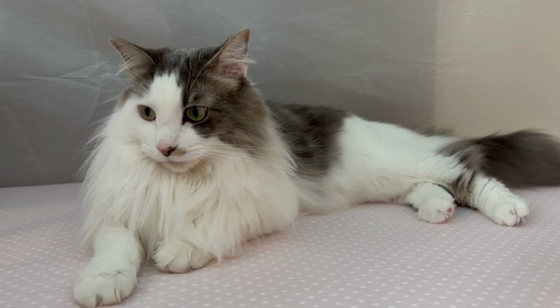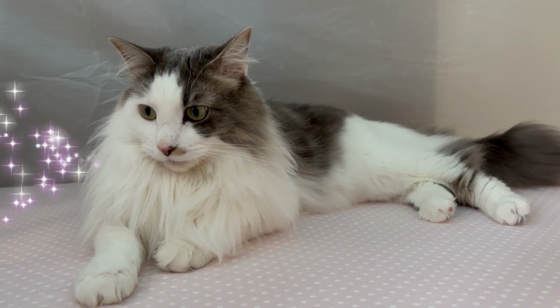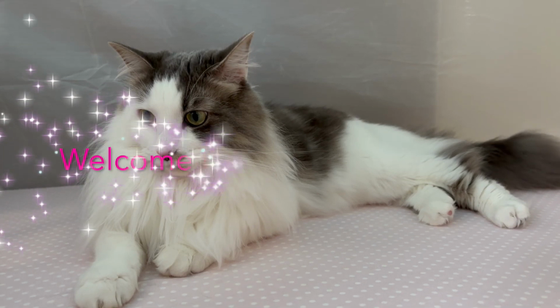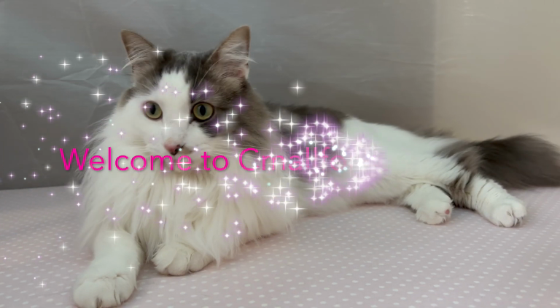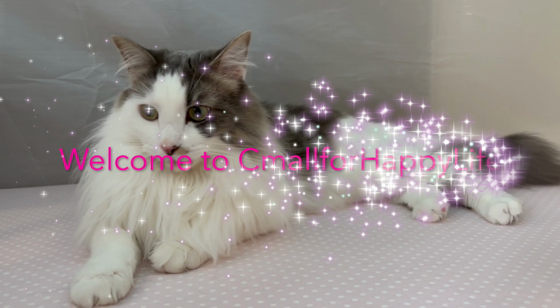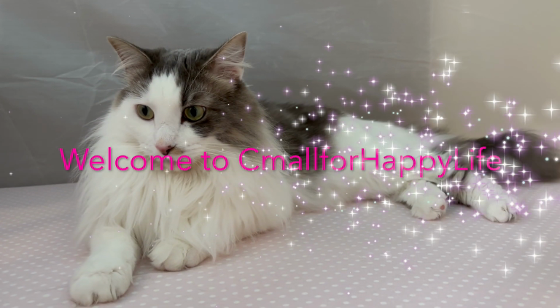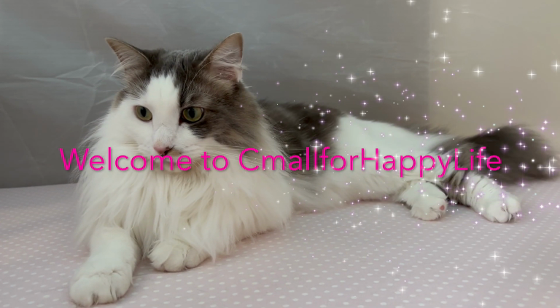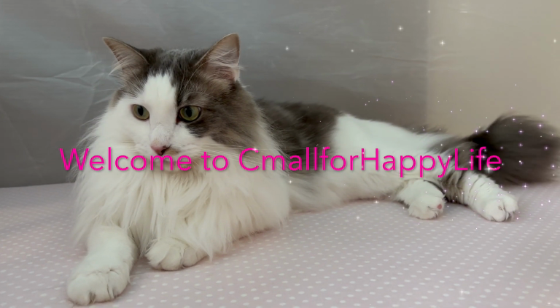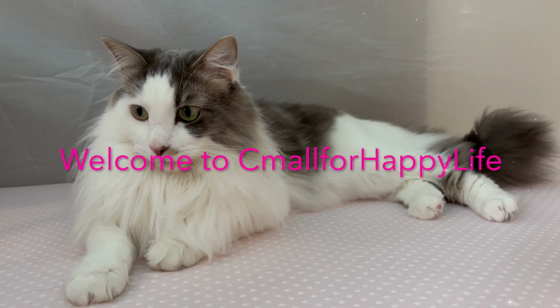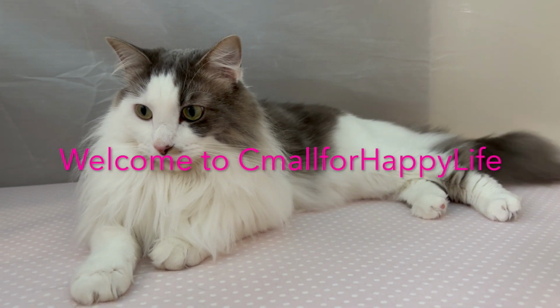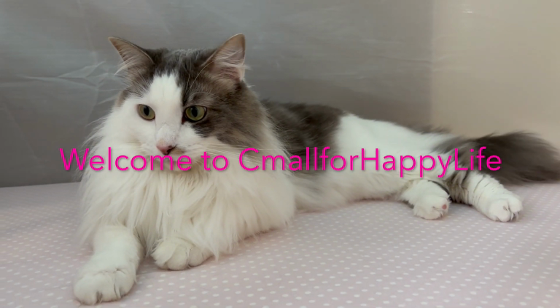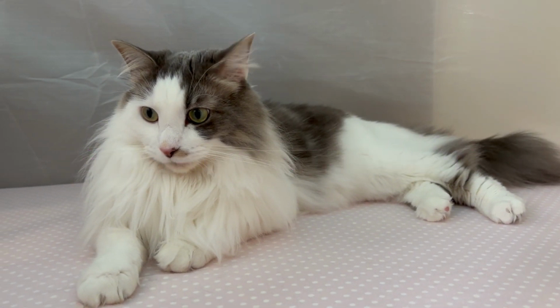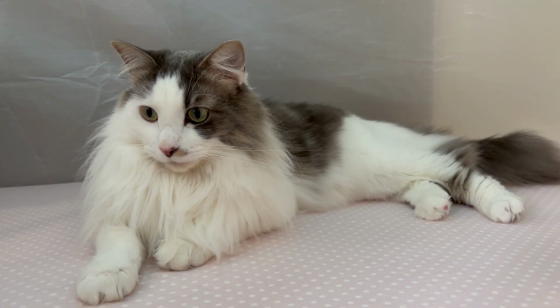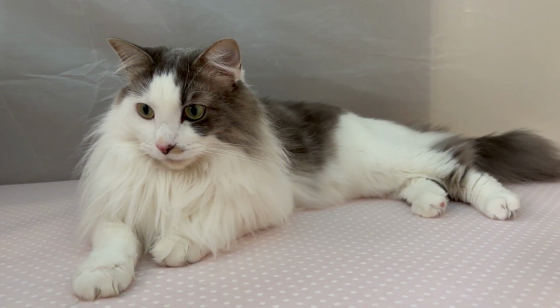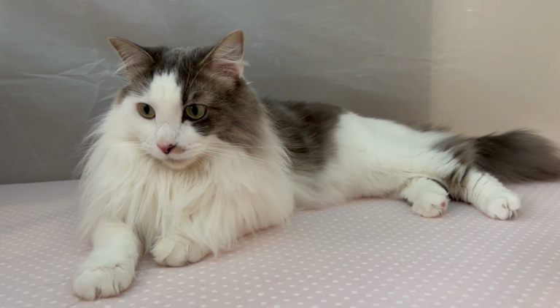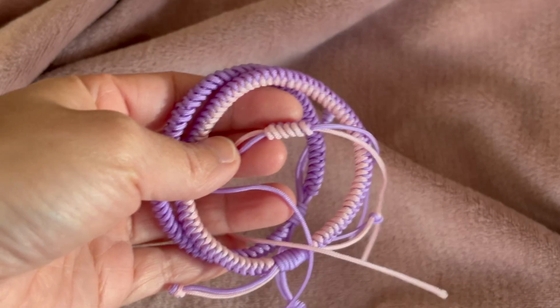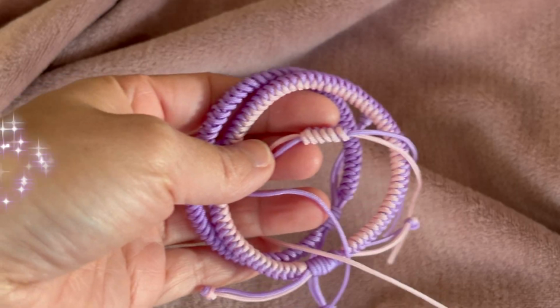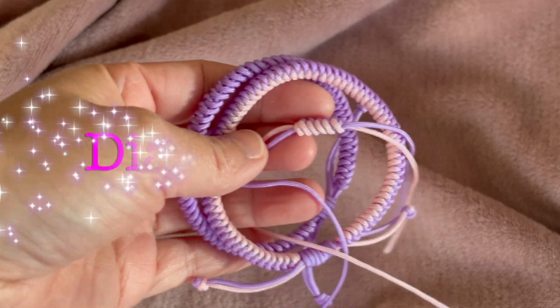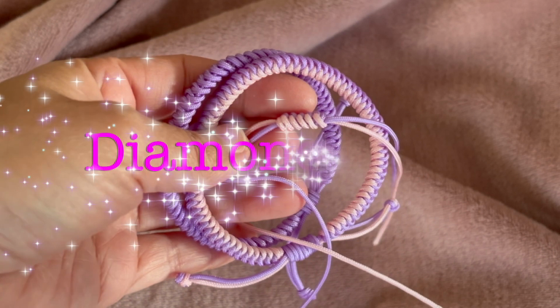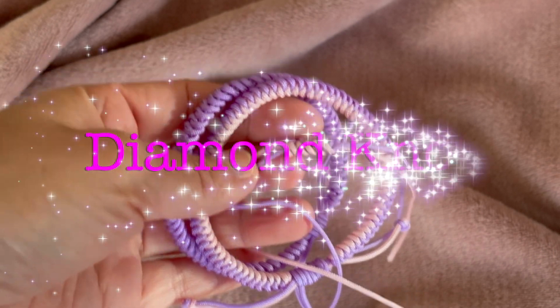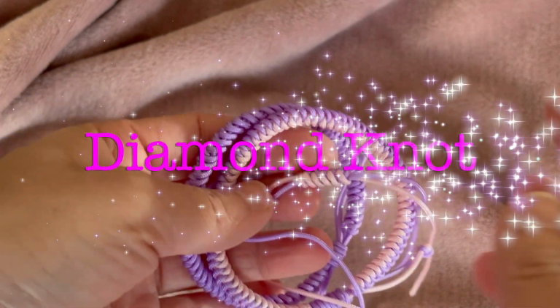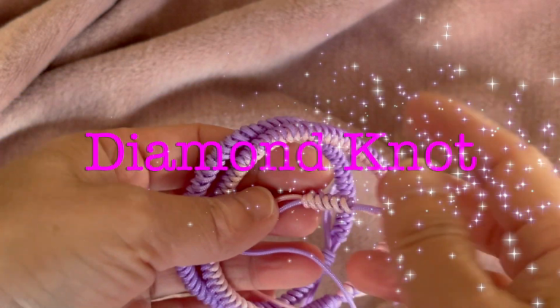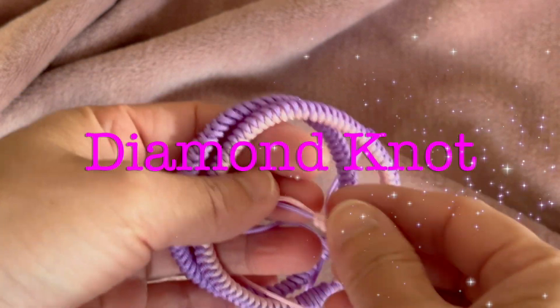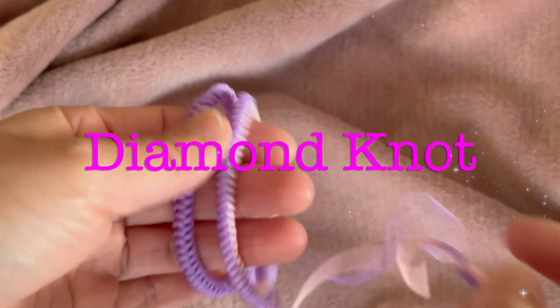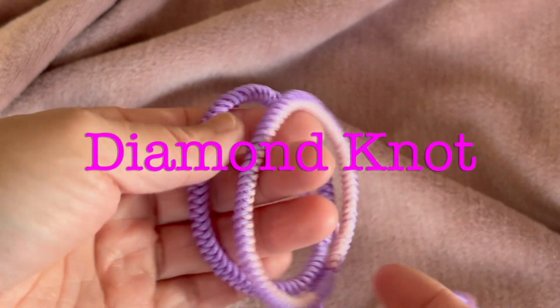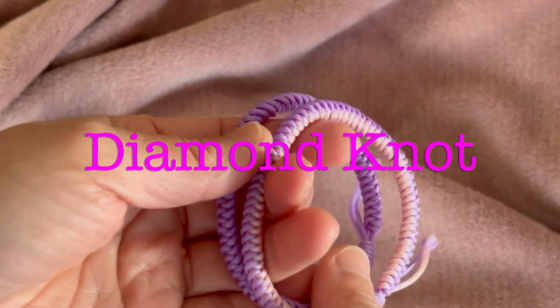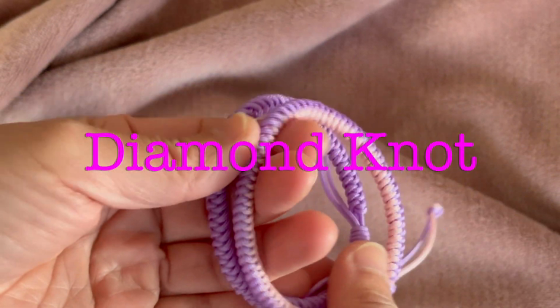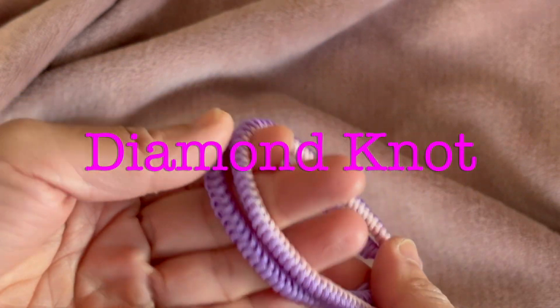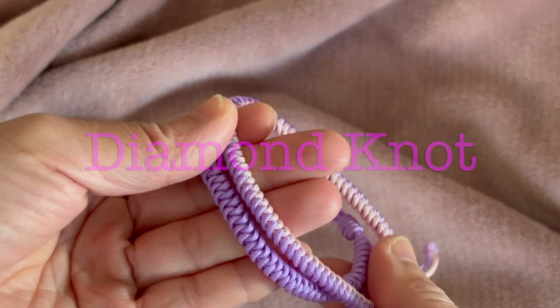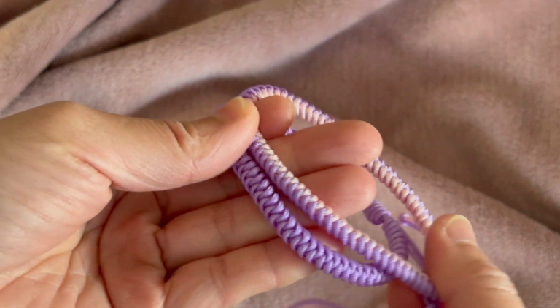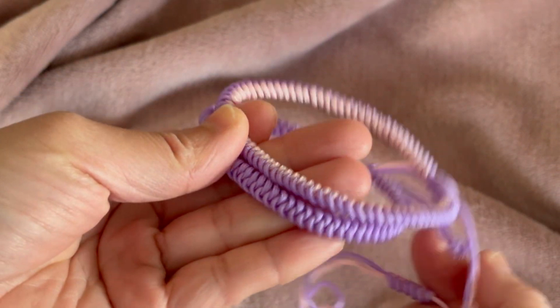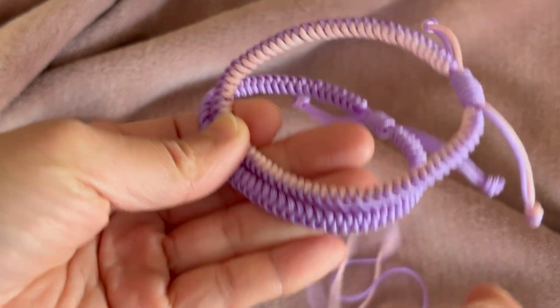Hello everyone, welcome to the Seamall for Happy Life channel. Today we're going to learn how to tie a diamond knot.